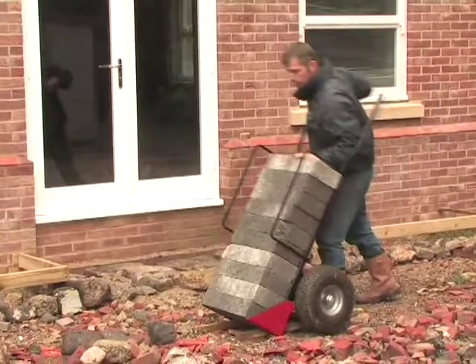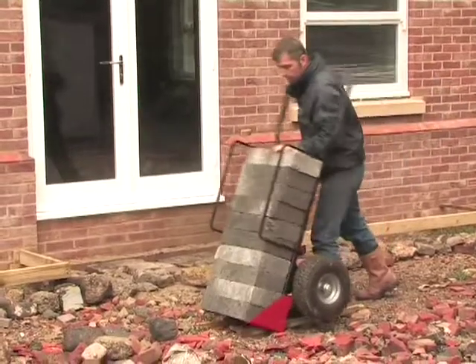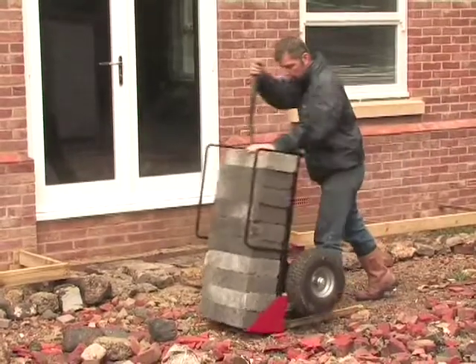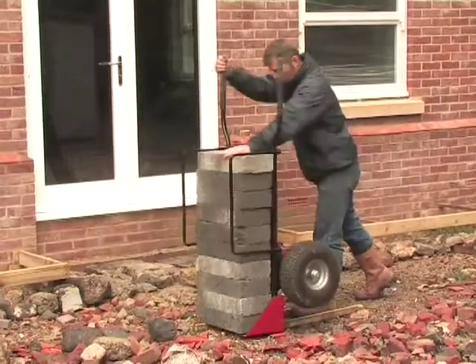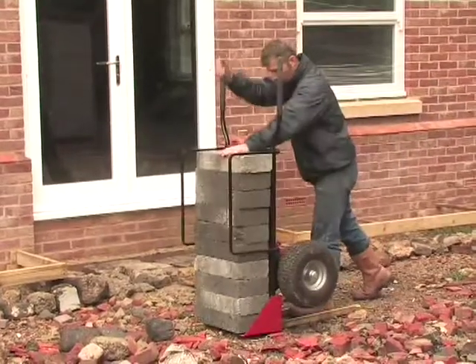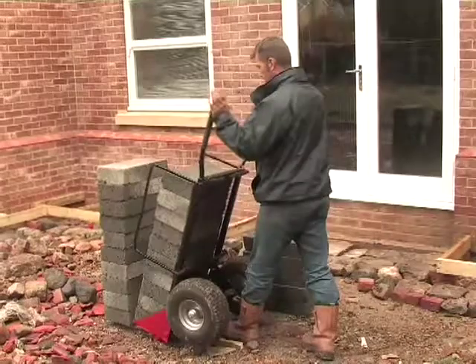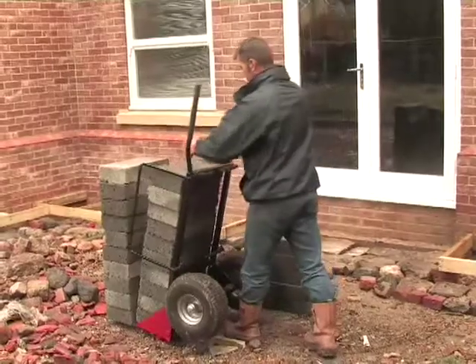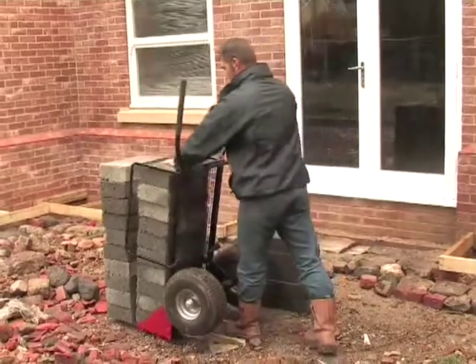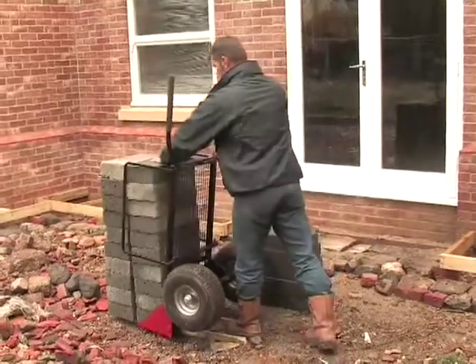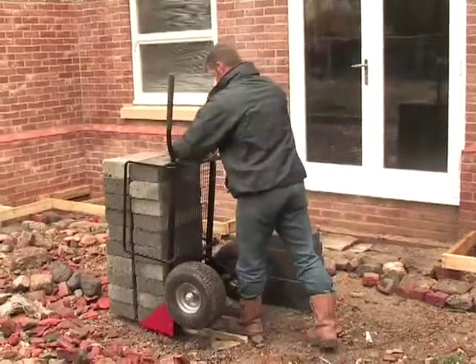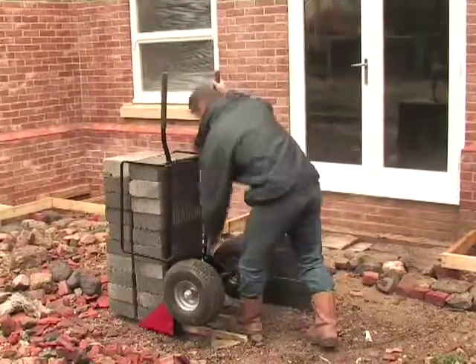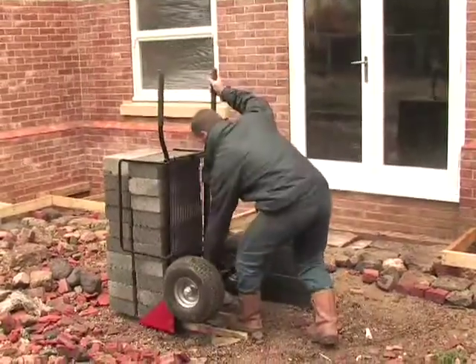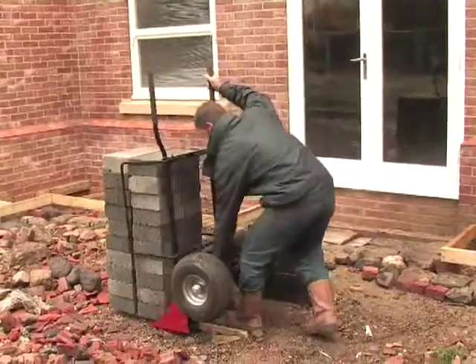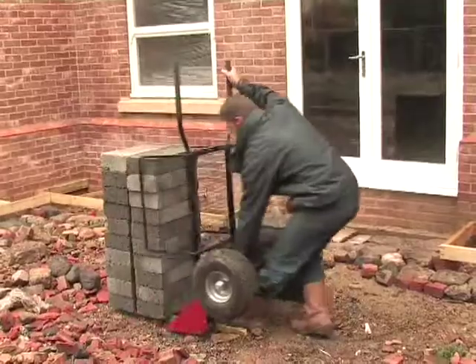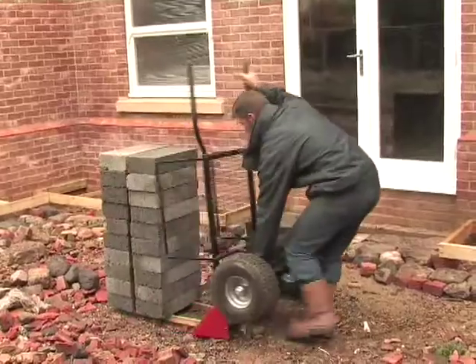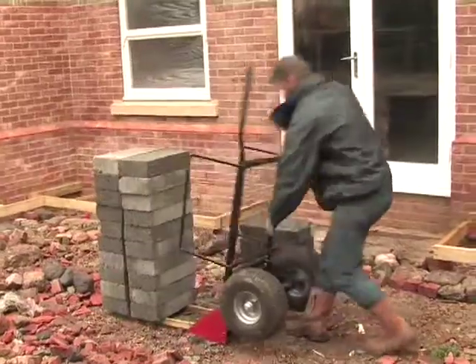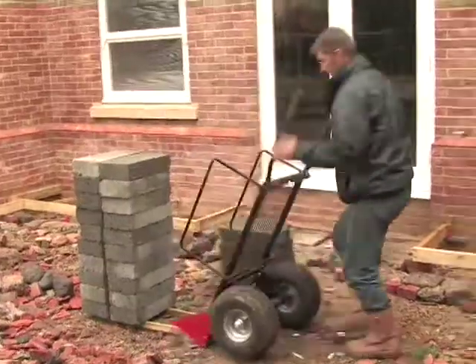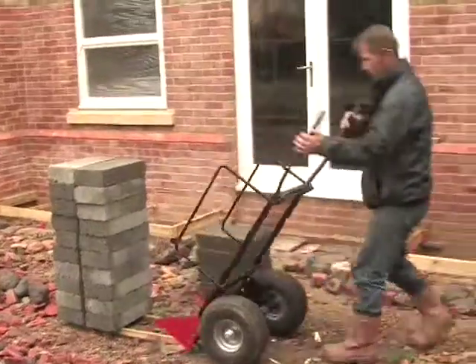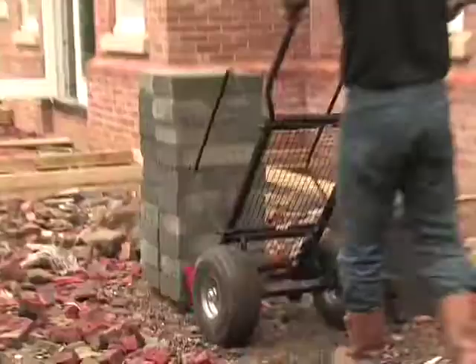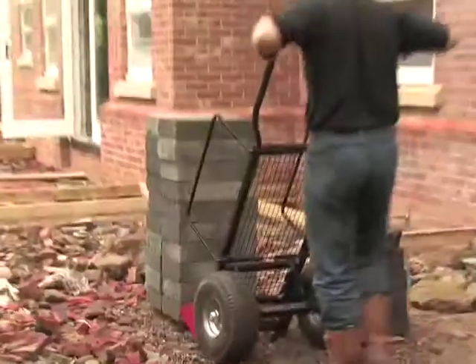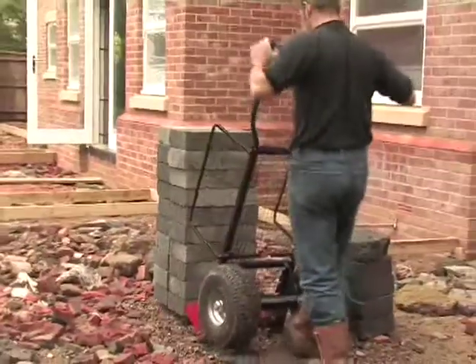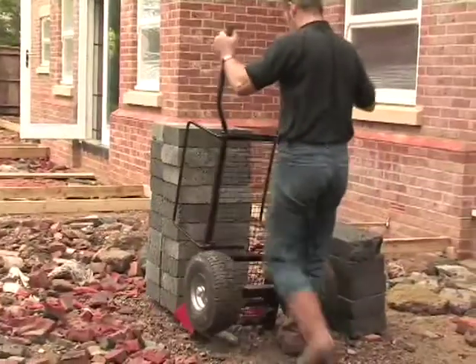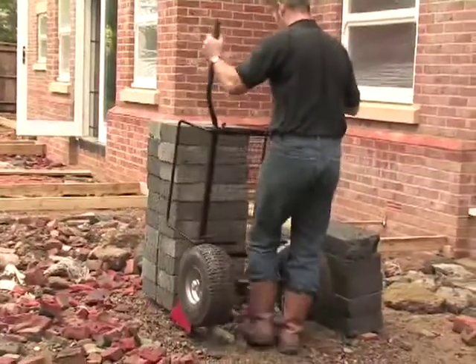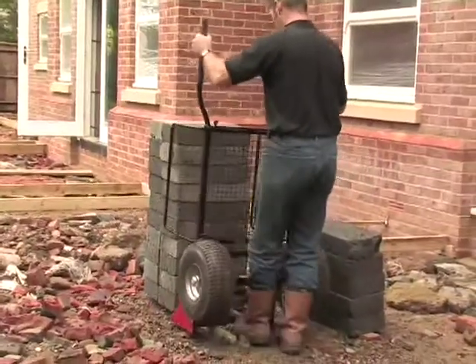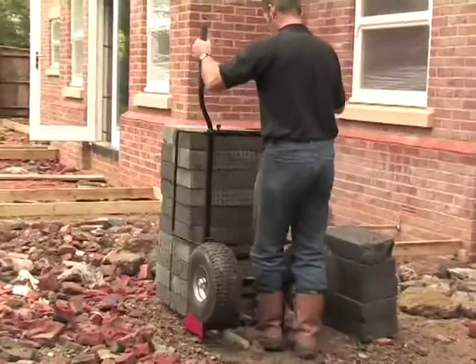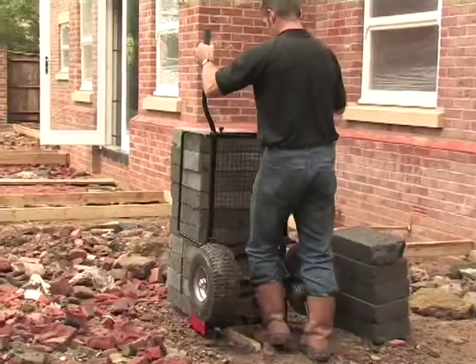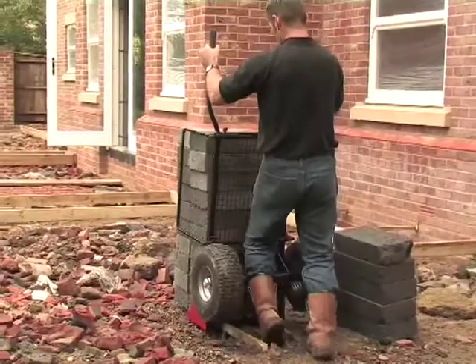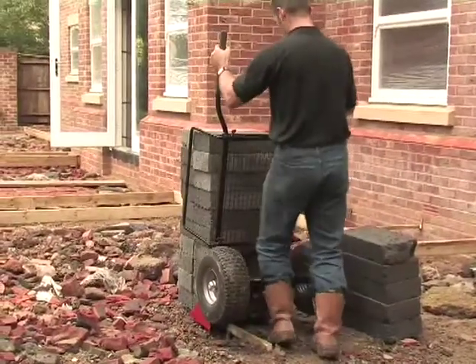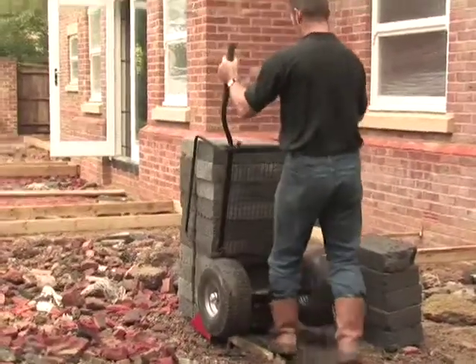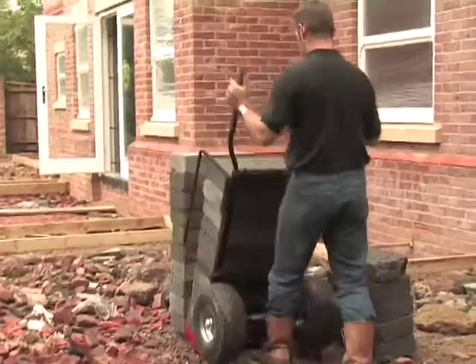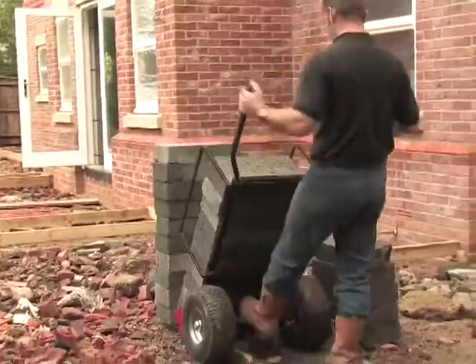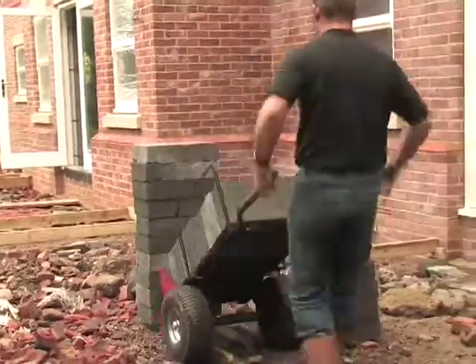Look how easy it is to unload with mTrolley. And easily load up again.